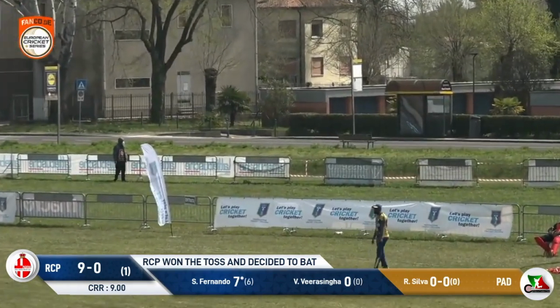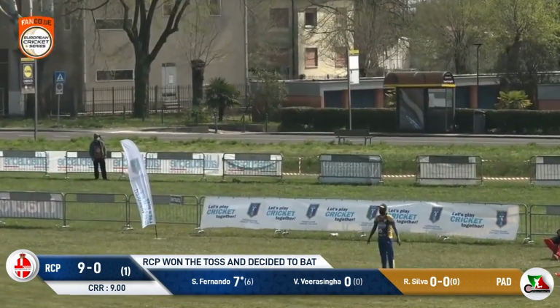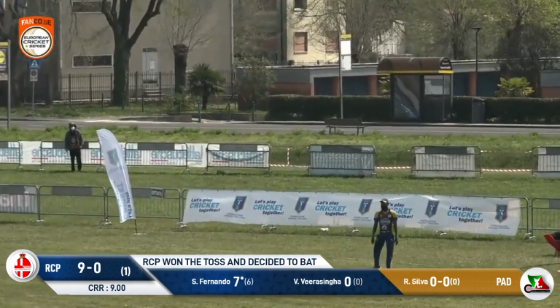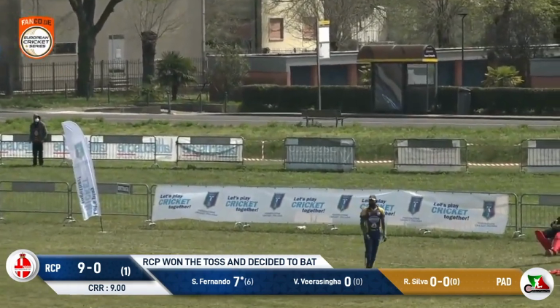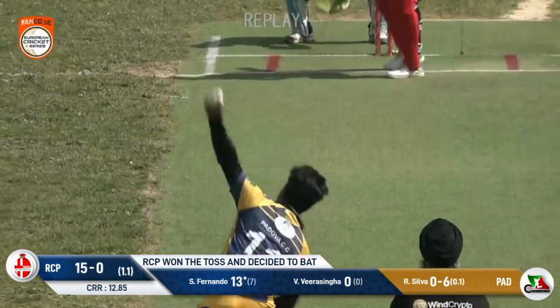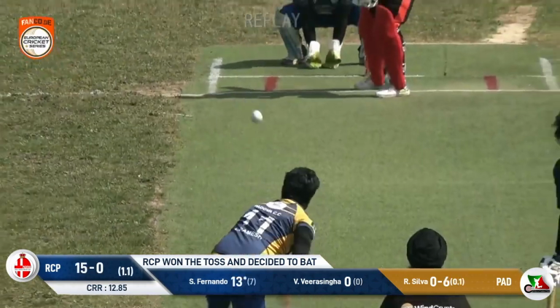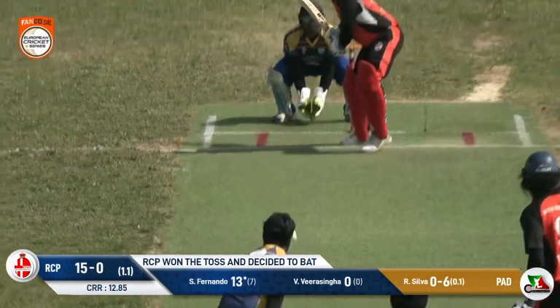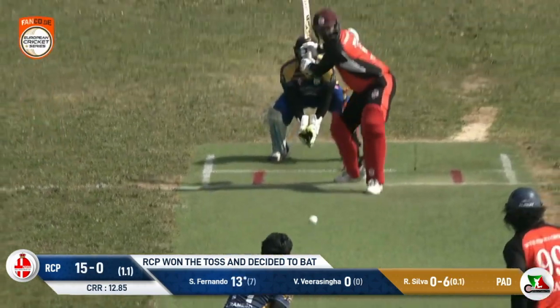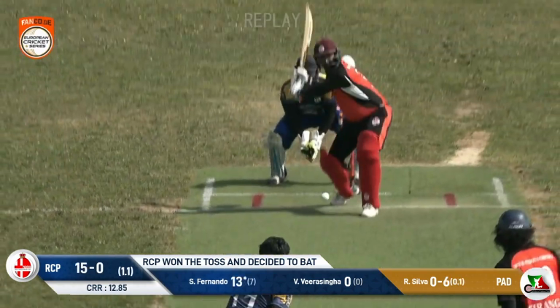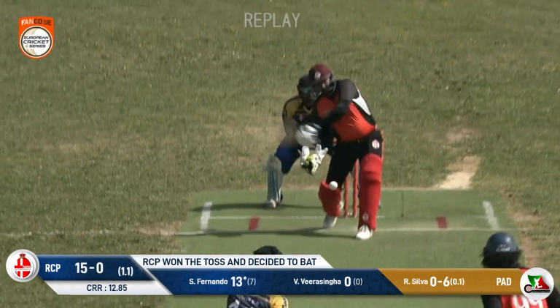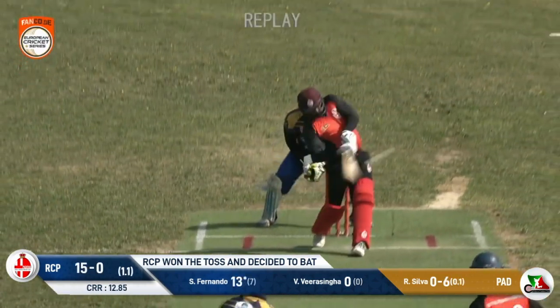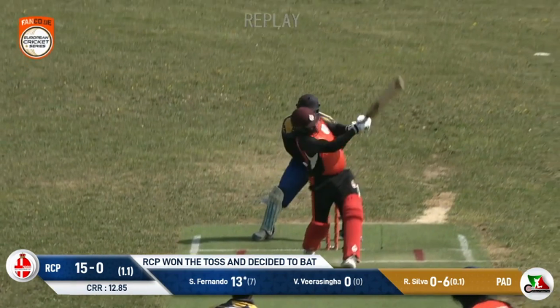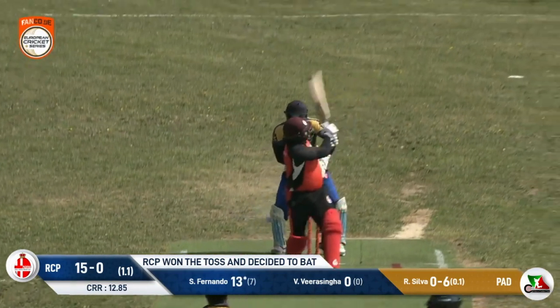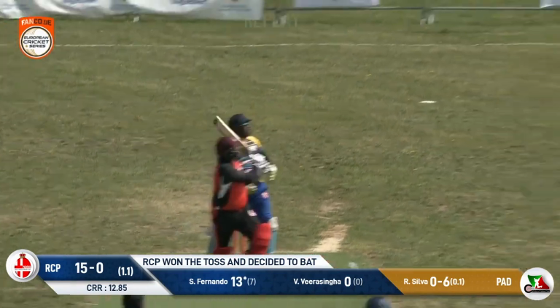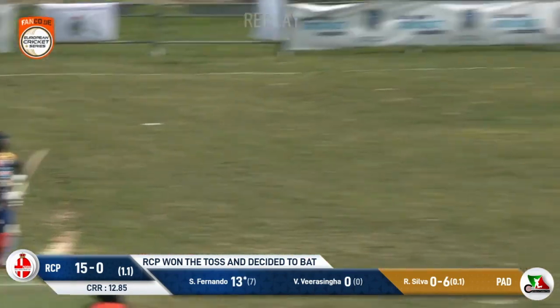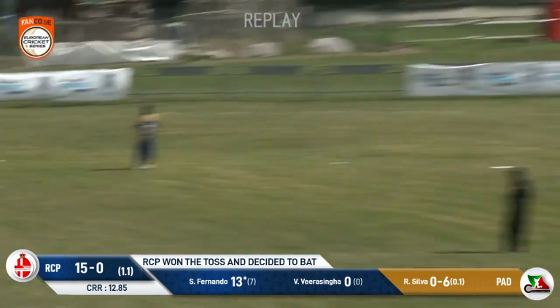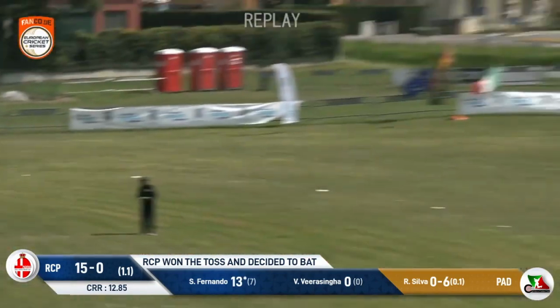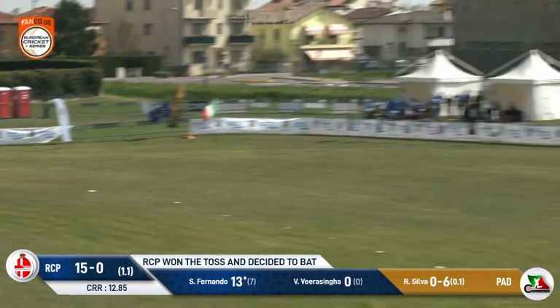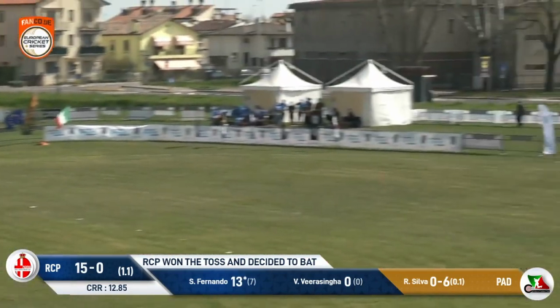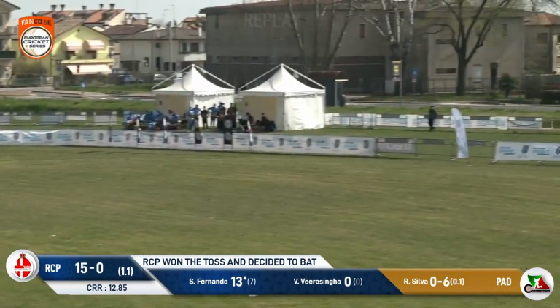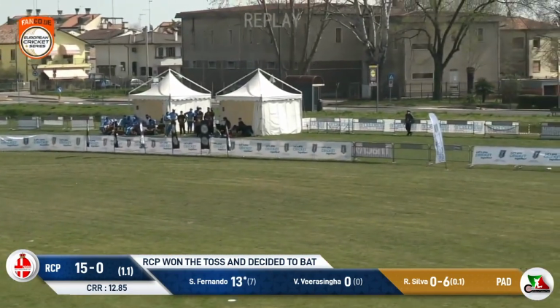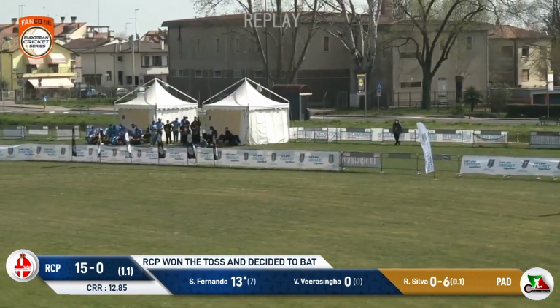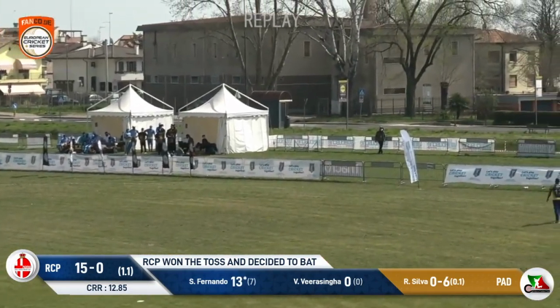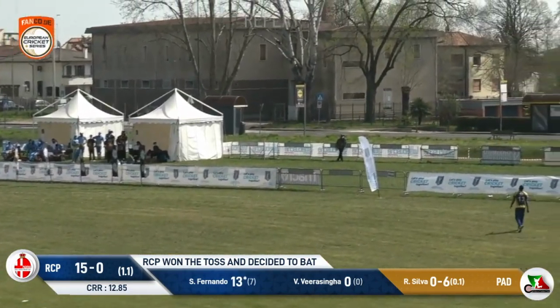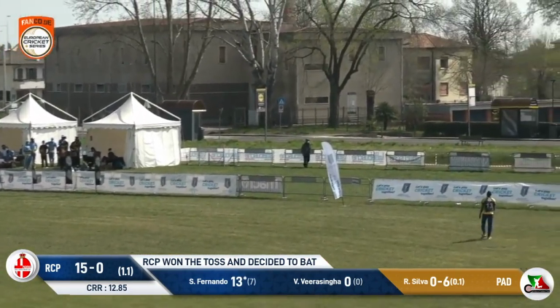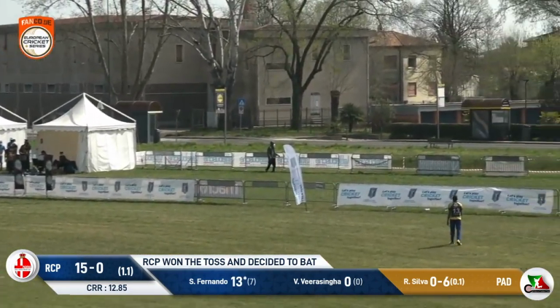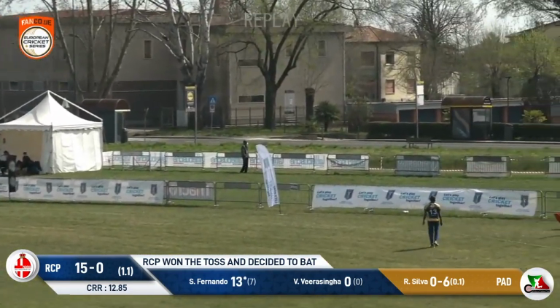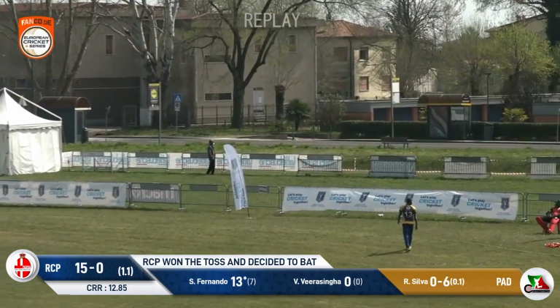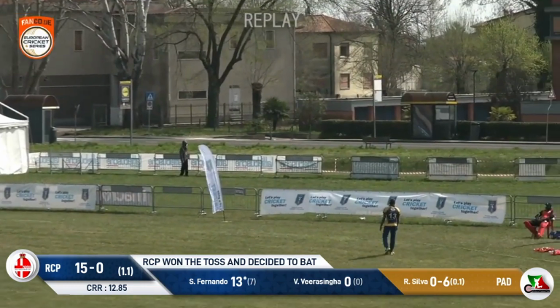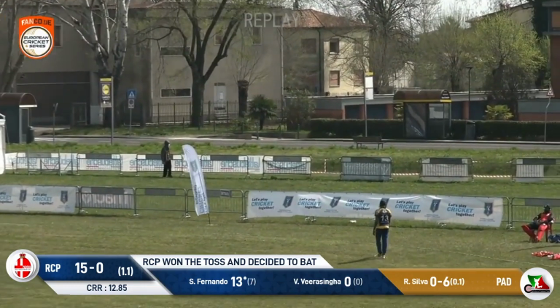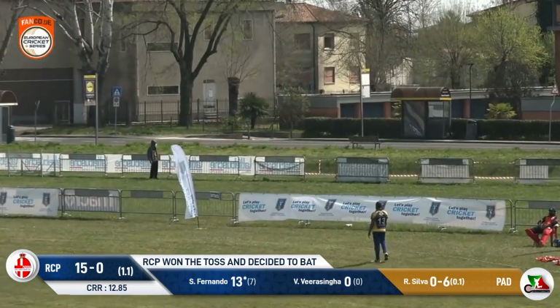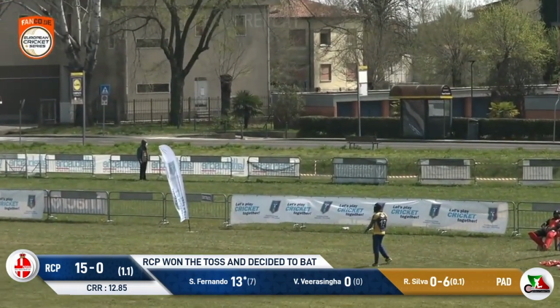Six! He's picked that up and sent it packing, and well, this one may have gone into the canal there. Lovely shot, great footwork.